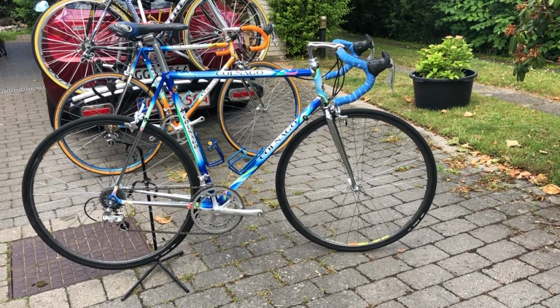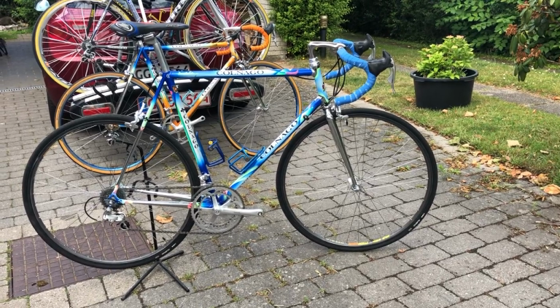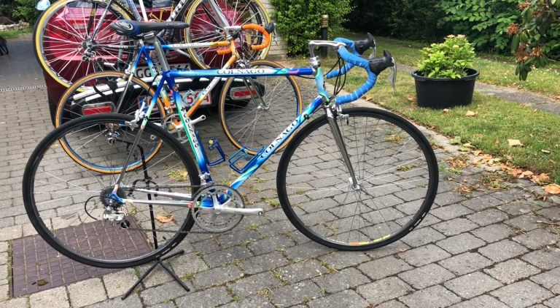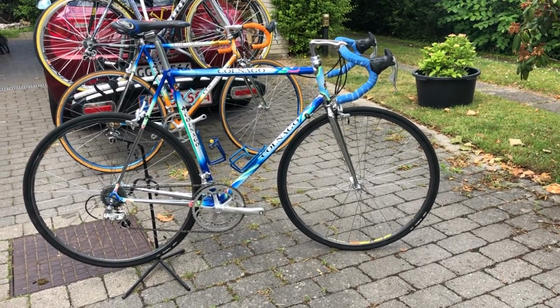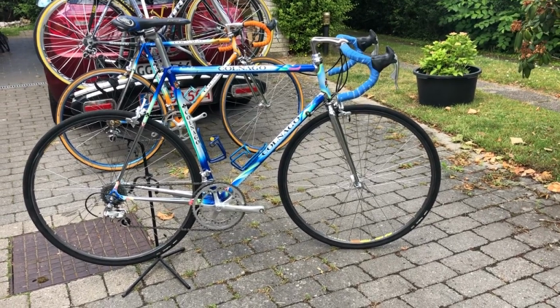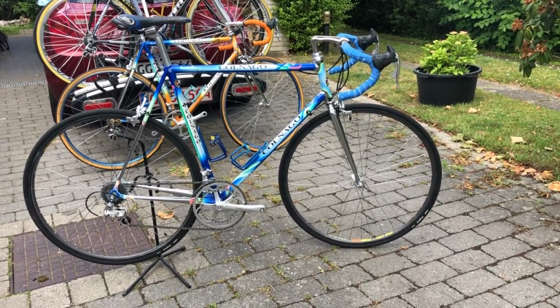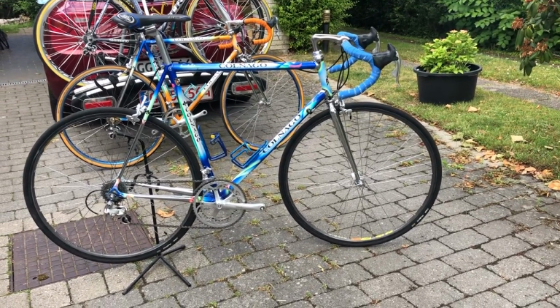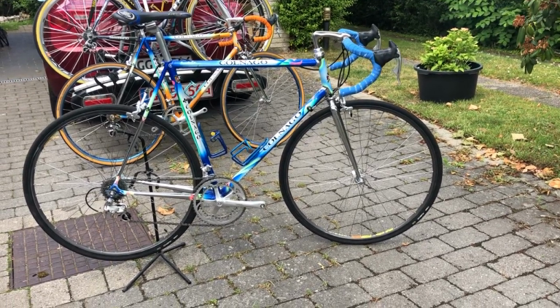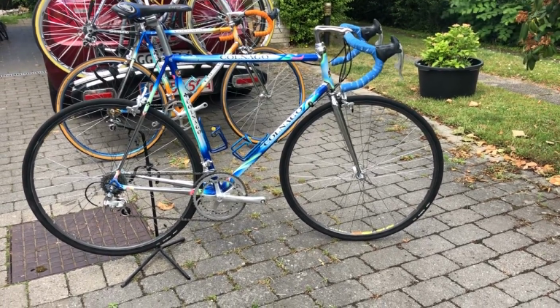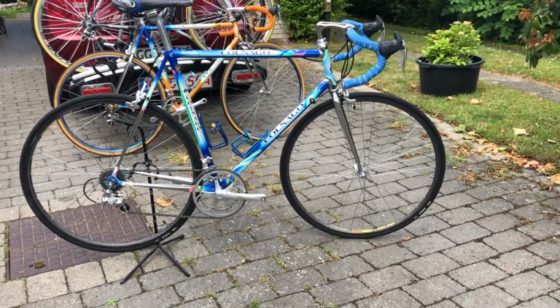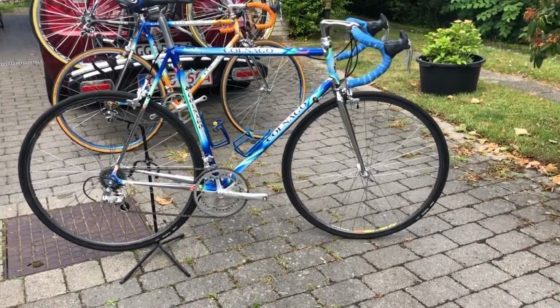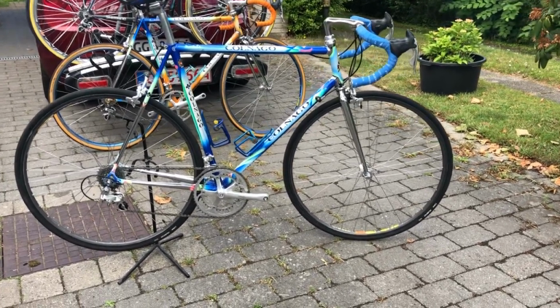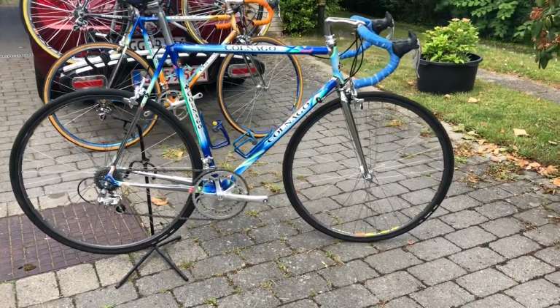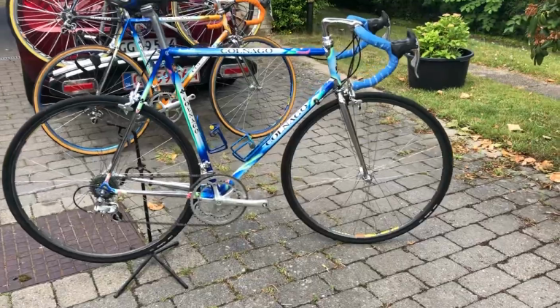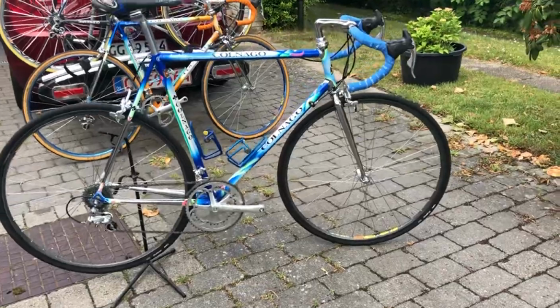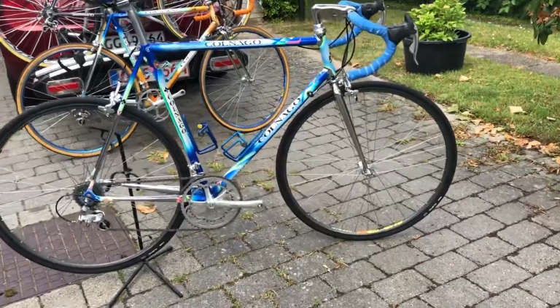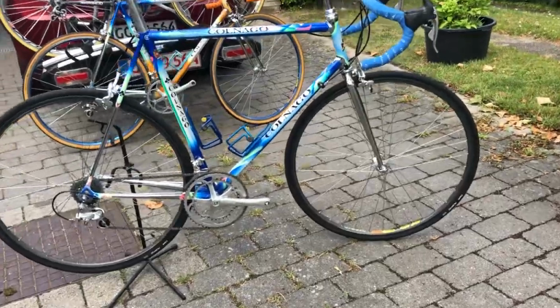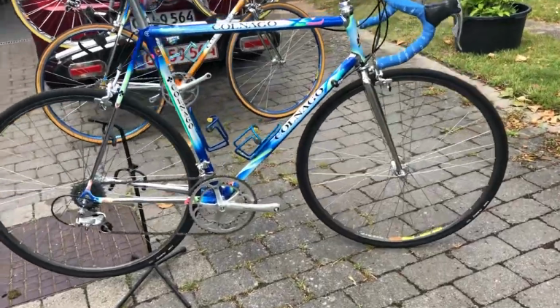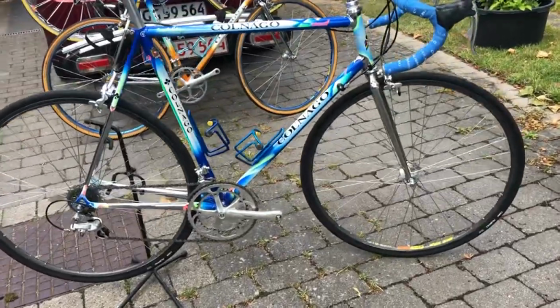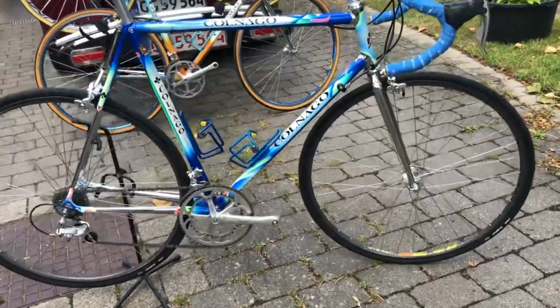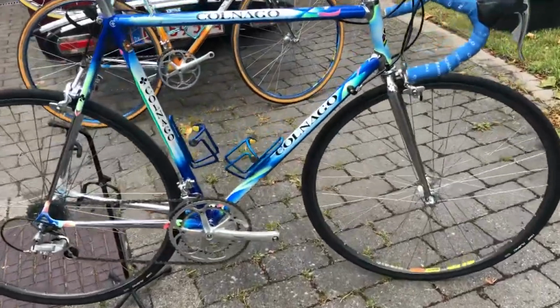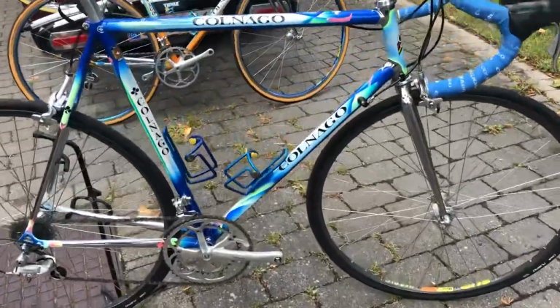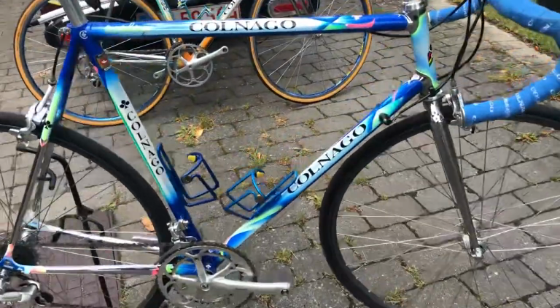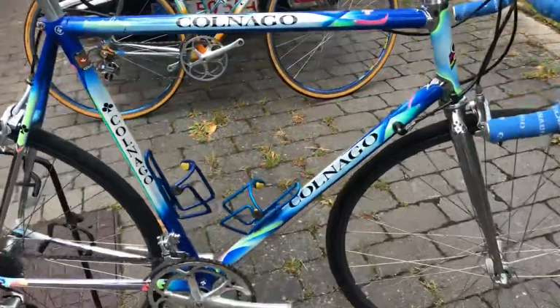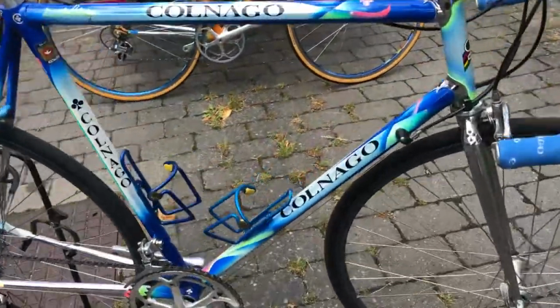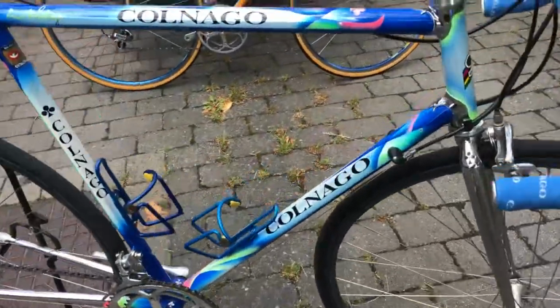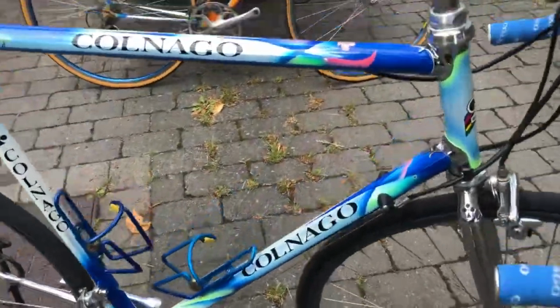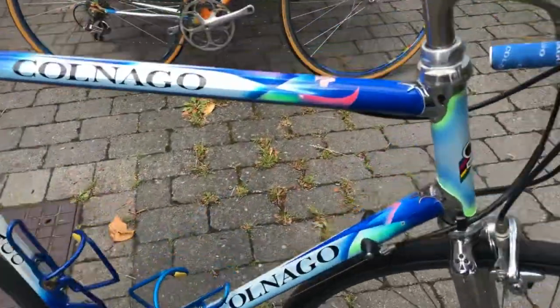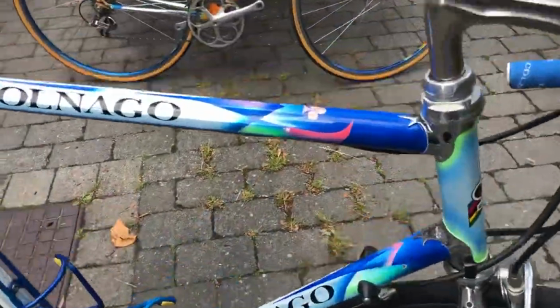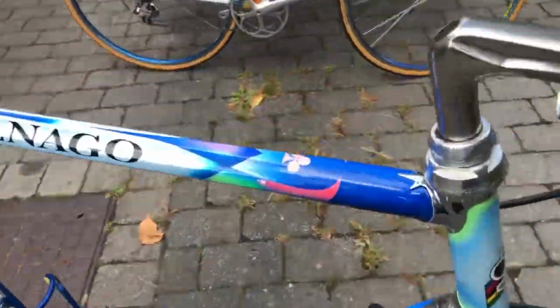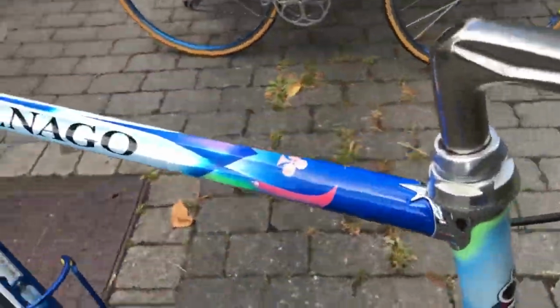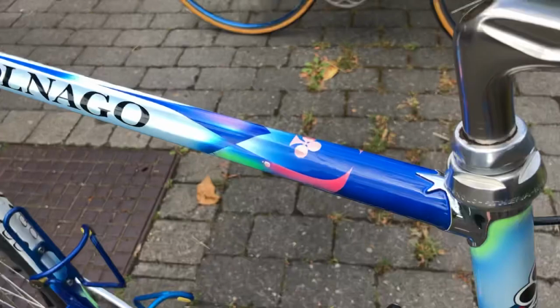Welcome to Tai Chiang Coffey. This time I have a Colnago Master MAPAI.